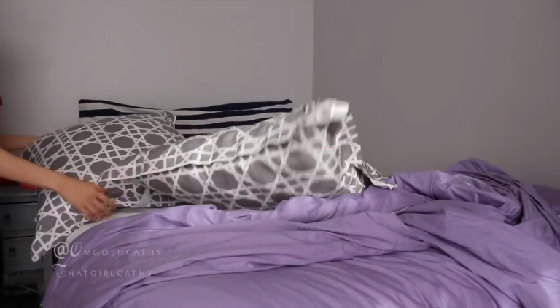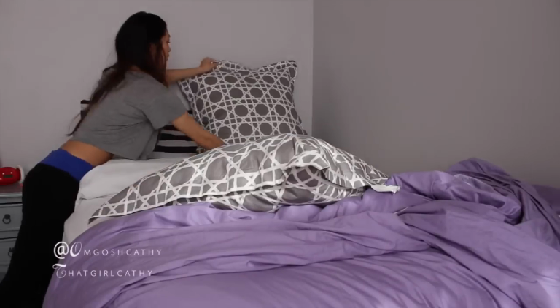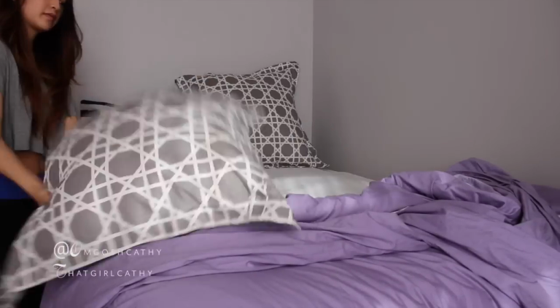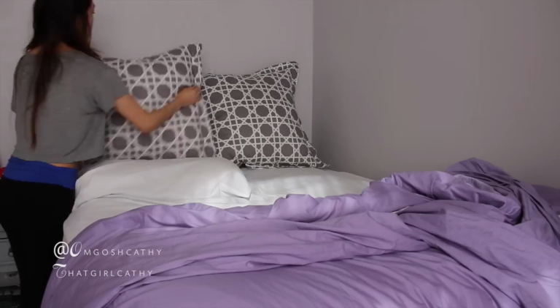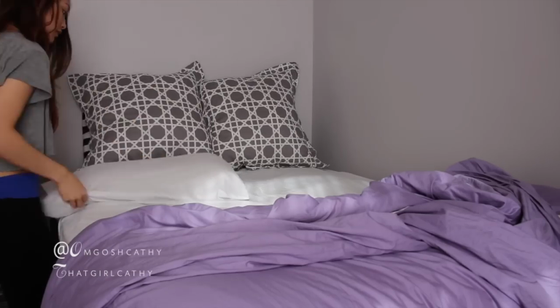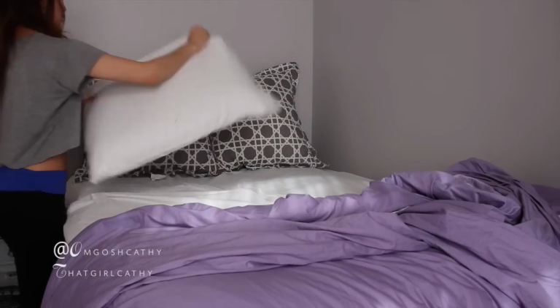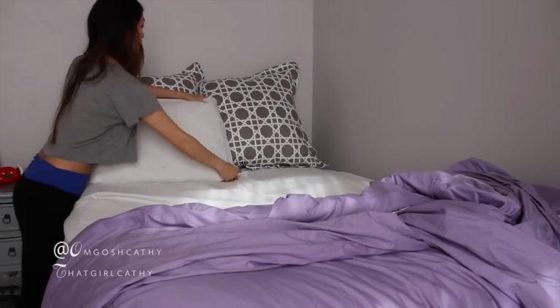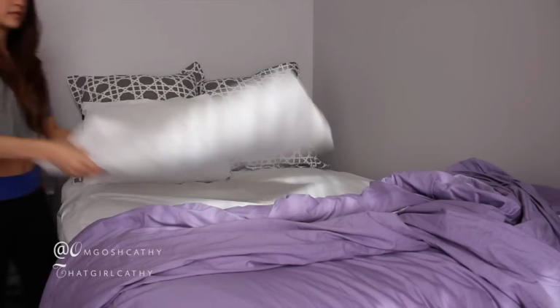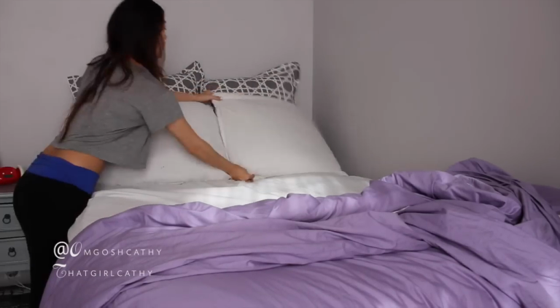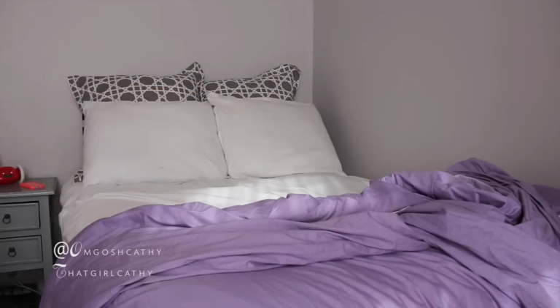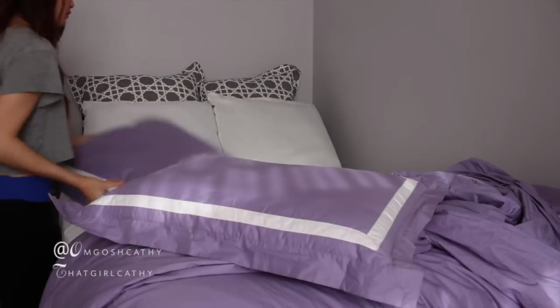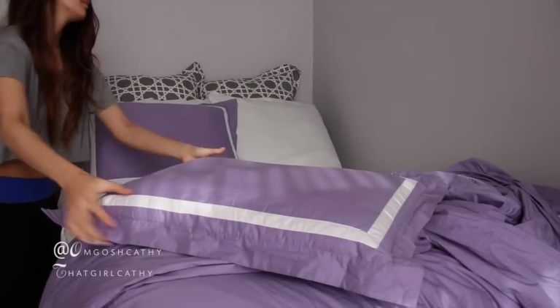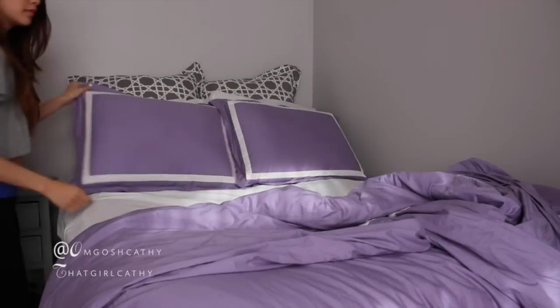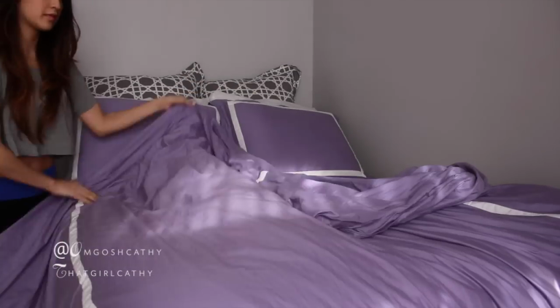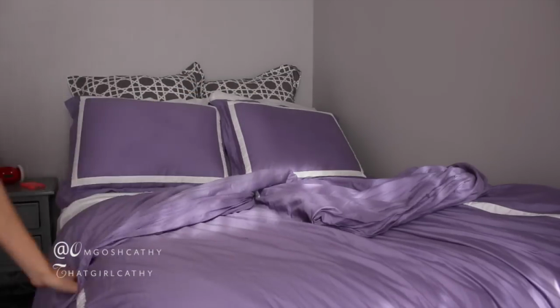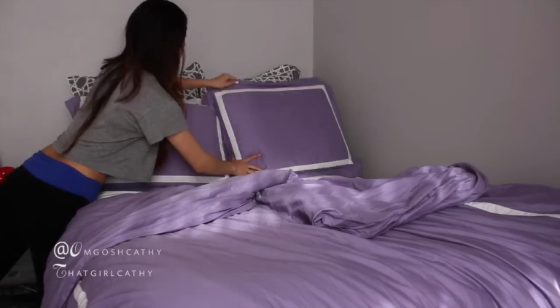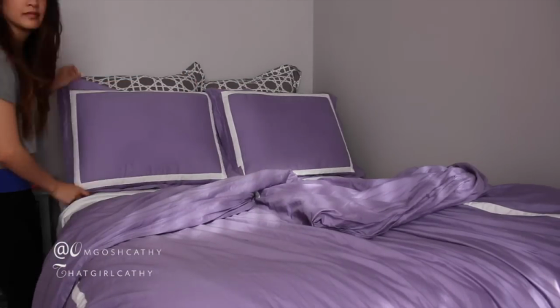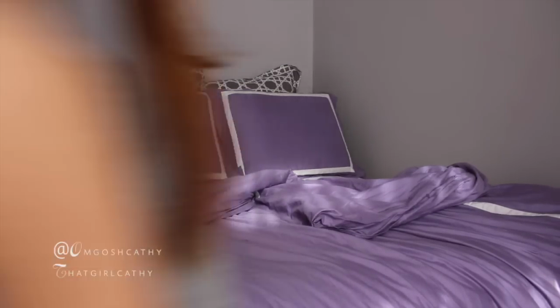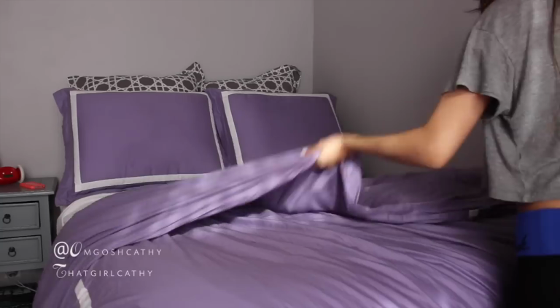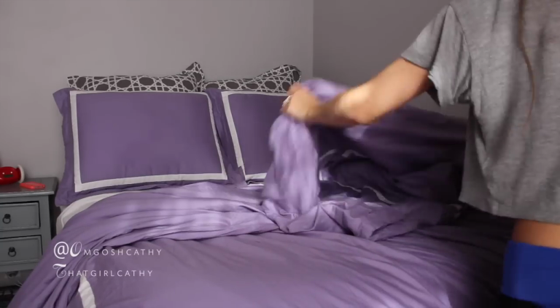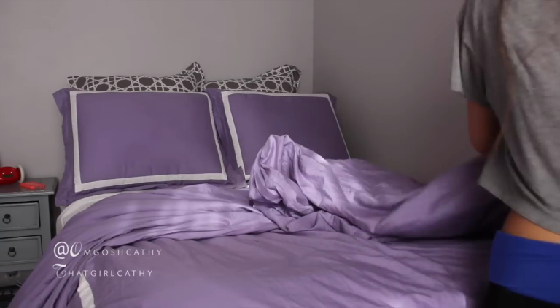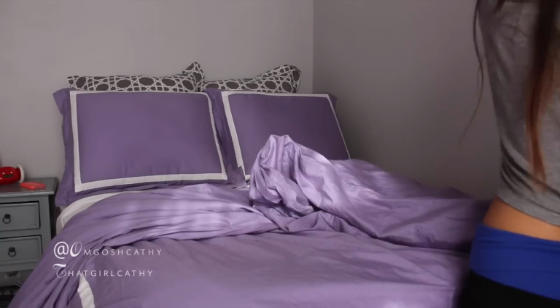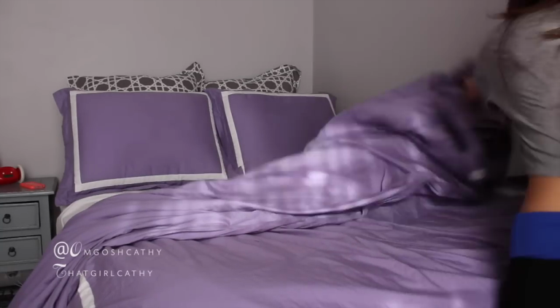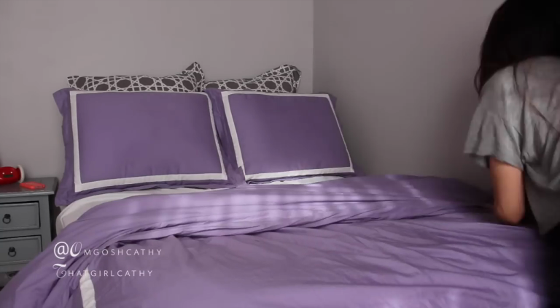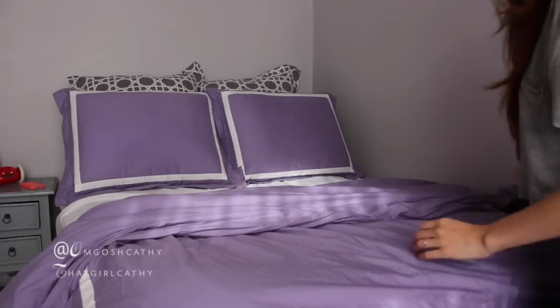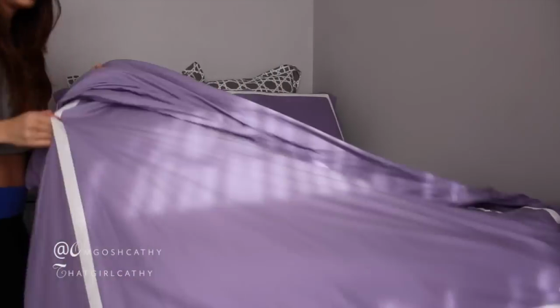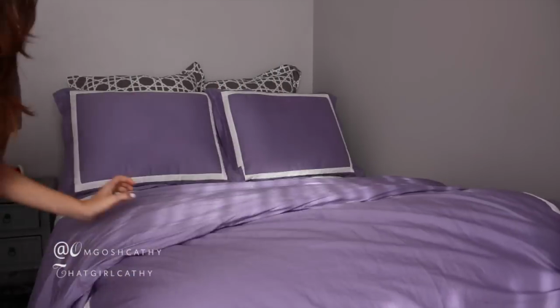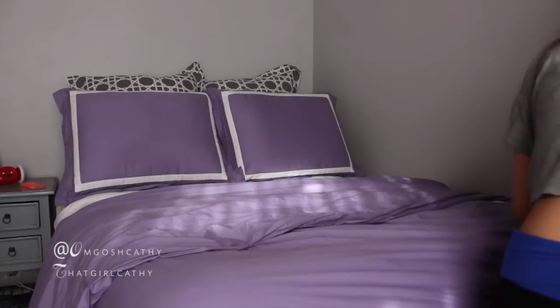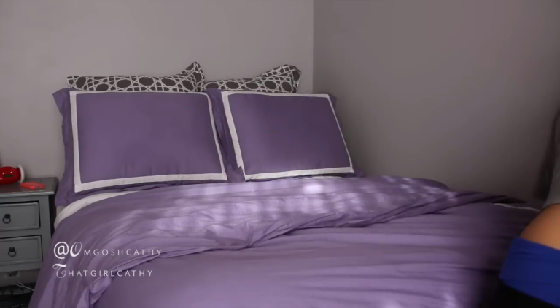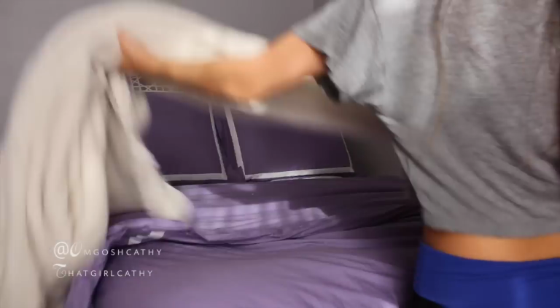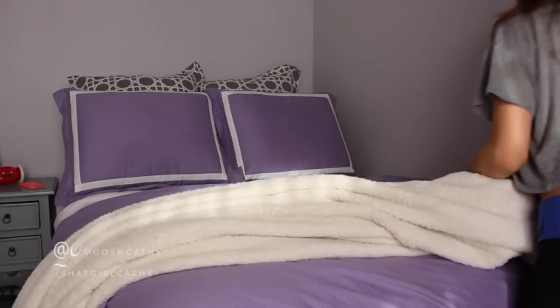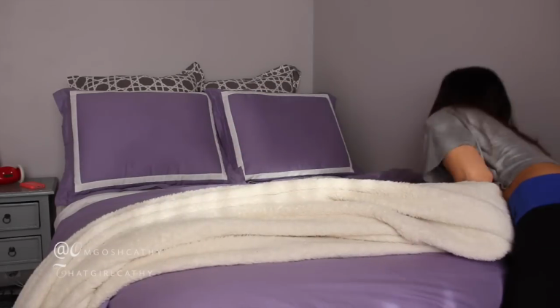So now I spend about a minute — which right now is like a 15-second frame — making my bed so that it looks nice and cozy. And if I don't make my bed, I usually get pretty lazy throughout the day for some reason, so making the bed really counts.